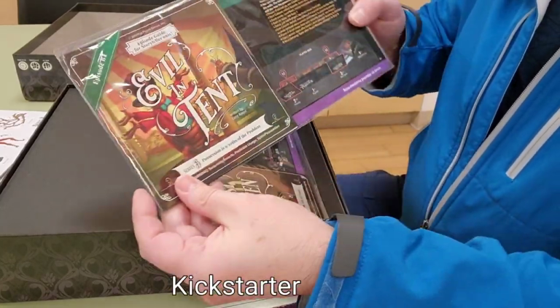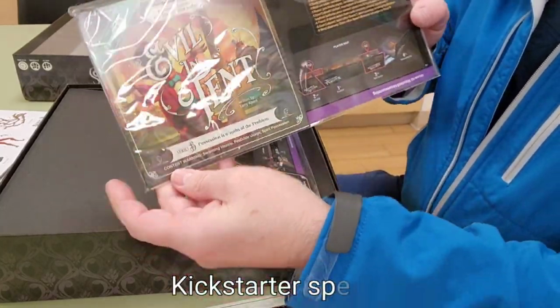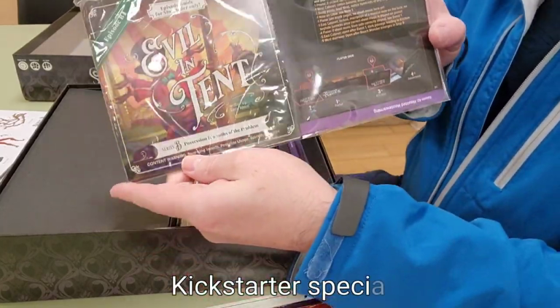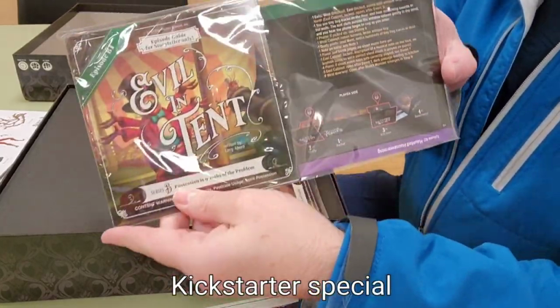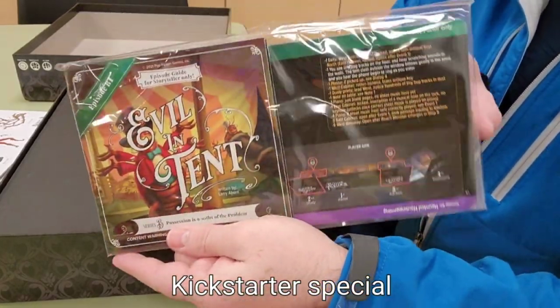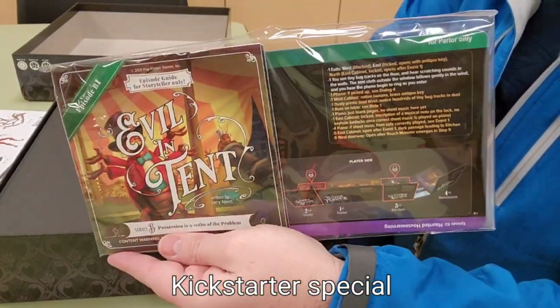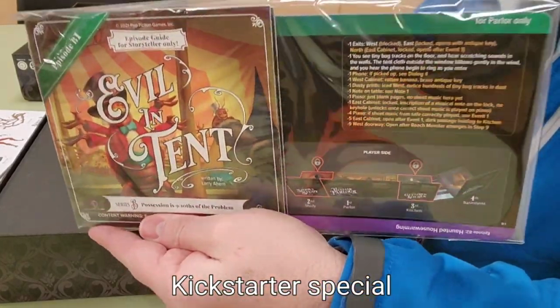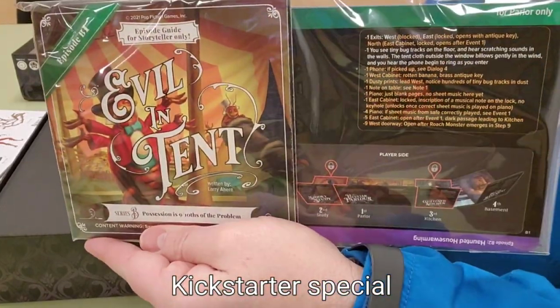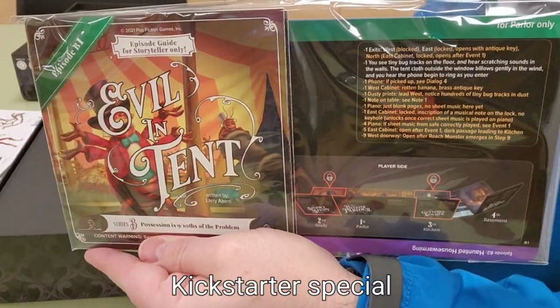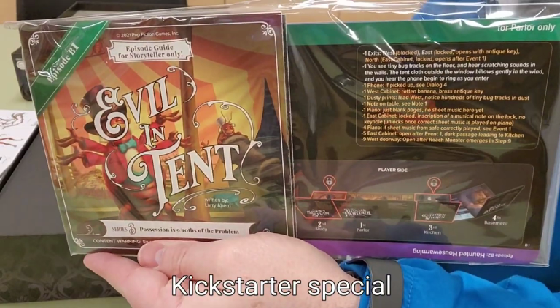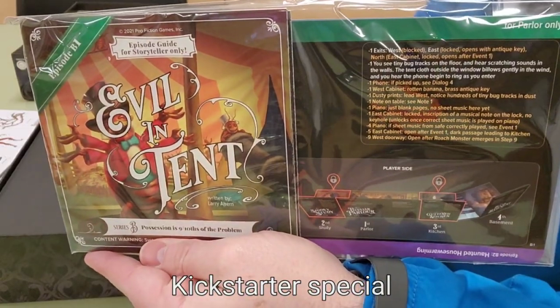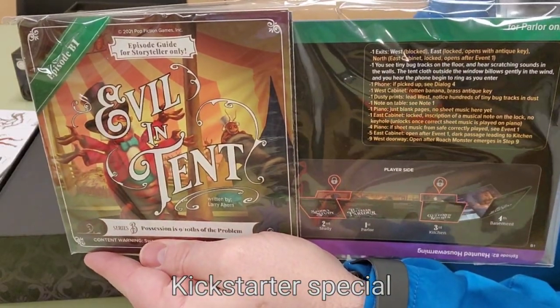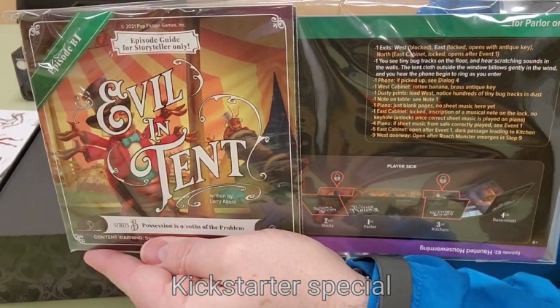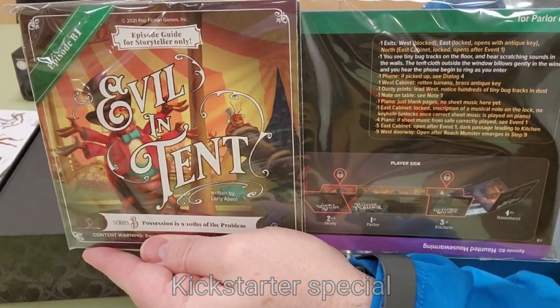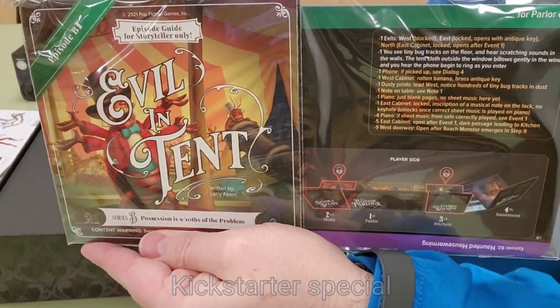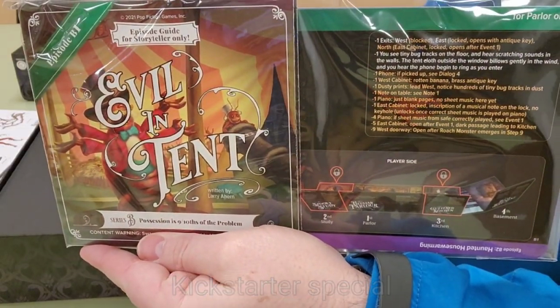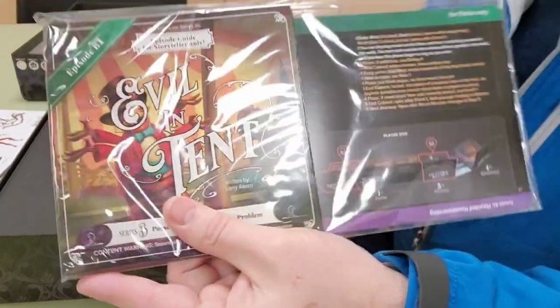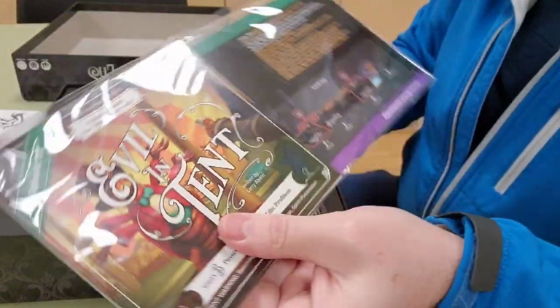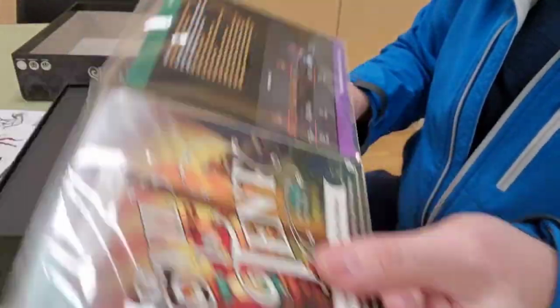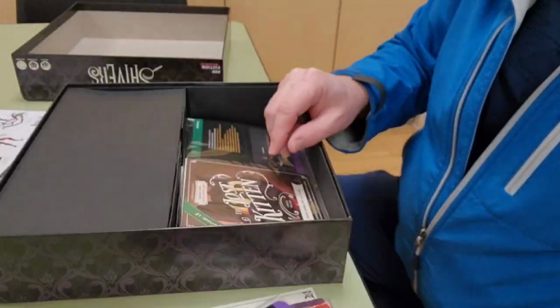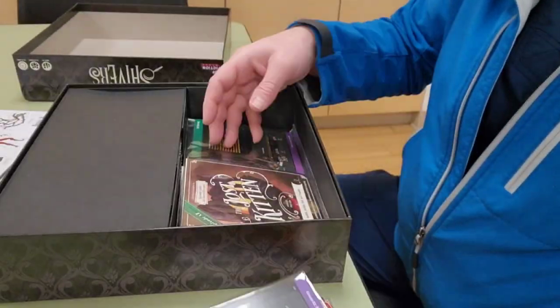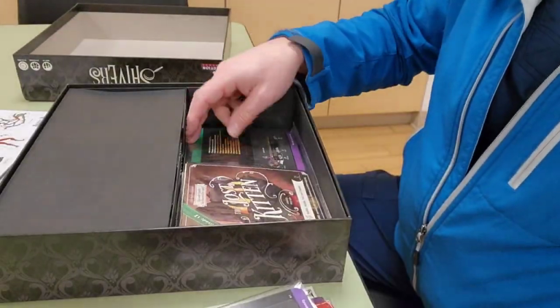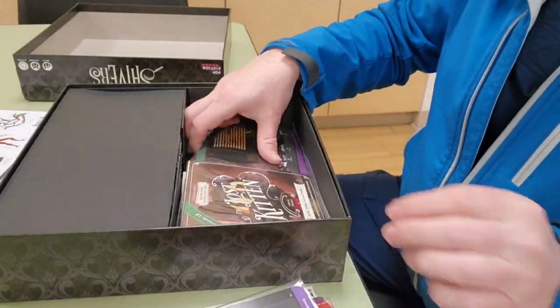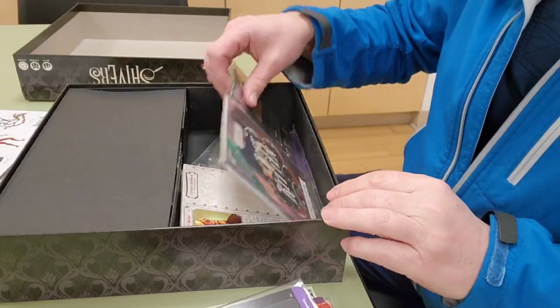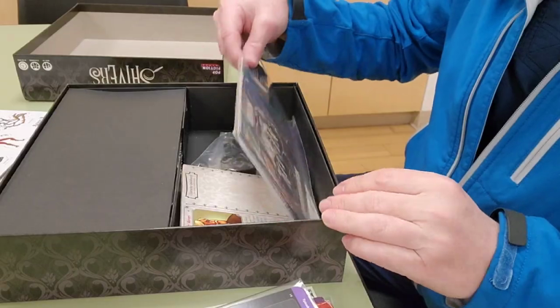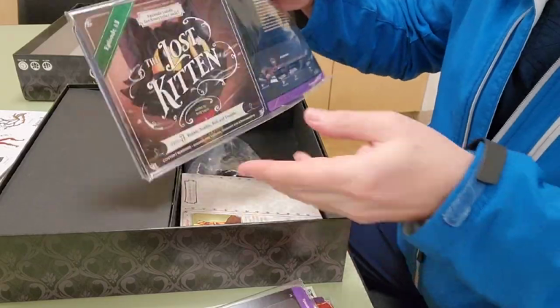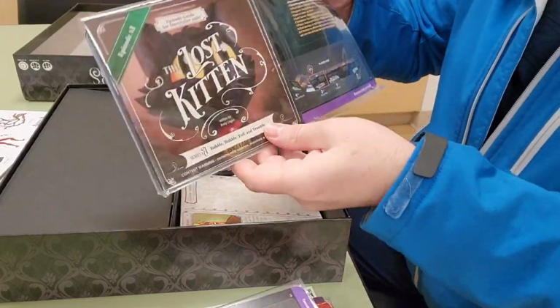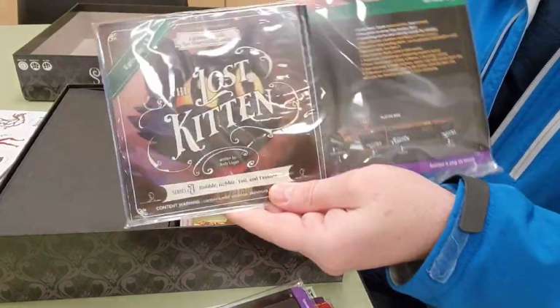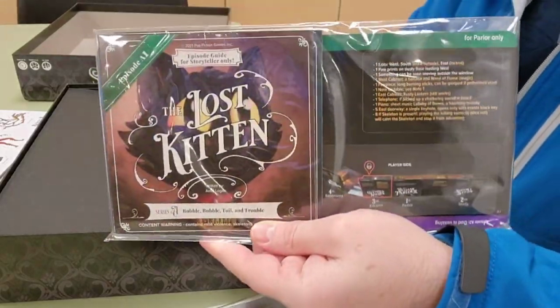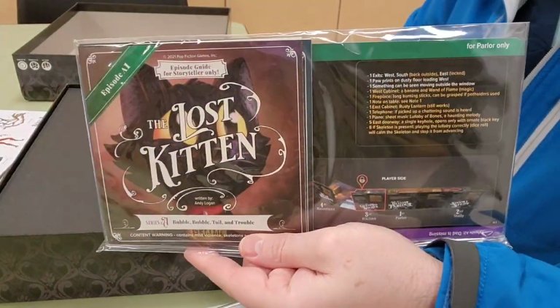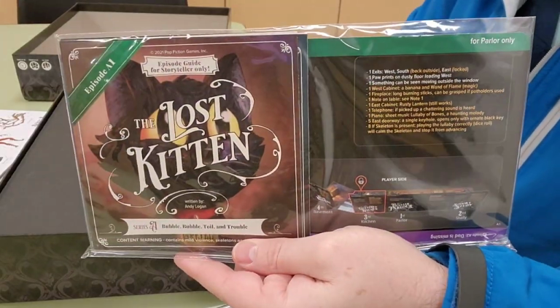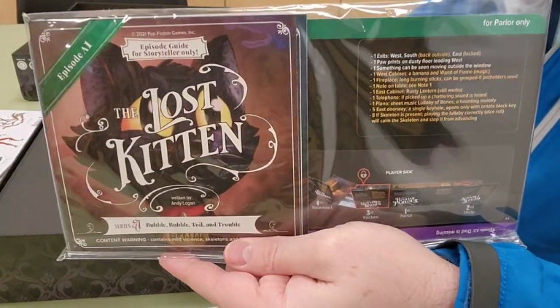I think this is an expansion — EVO 10 — though I'm not sure, correct me if I'm wrong. There is another expansion here as well.